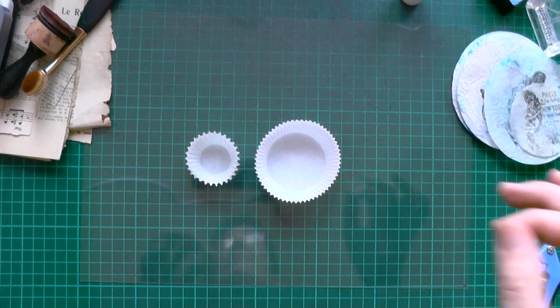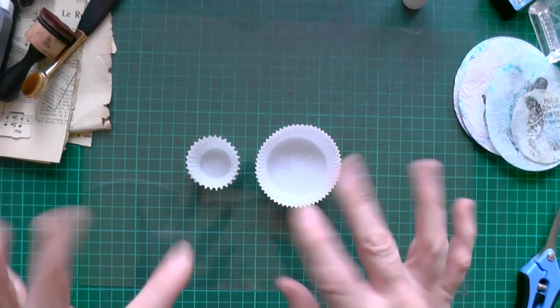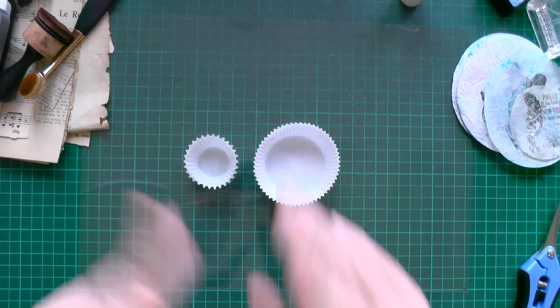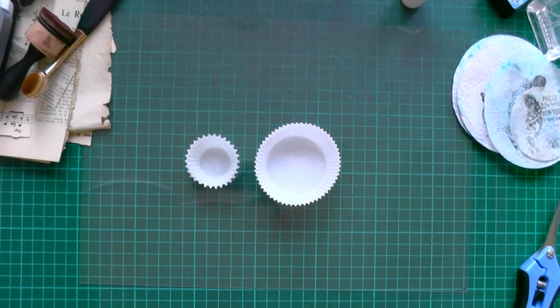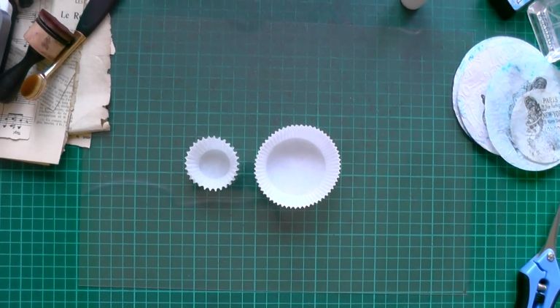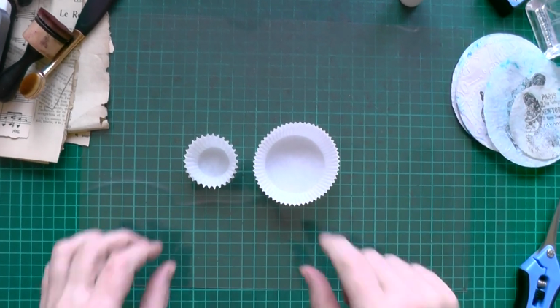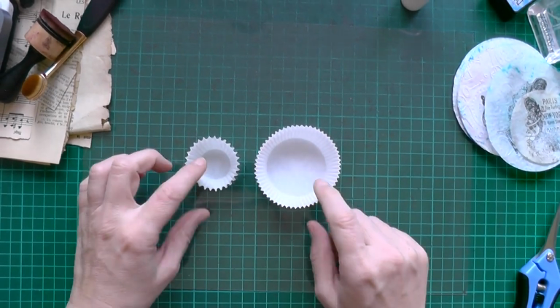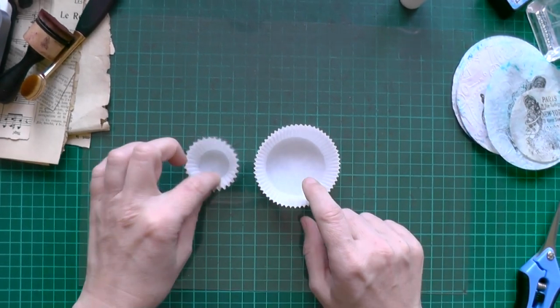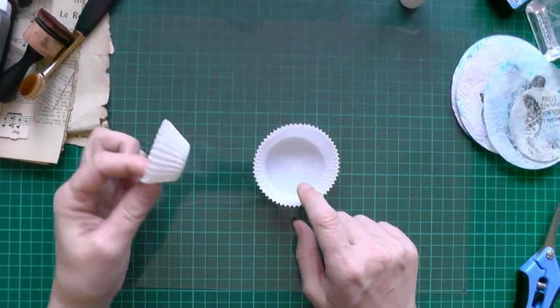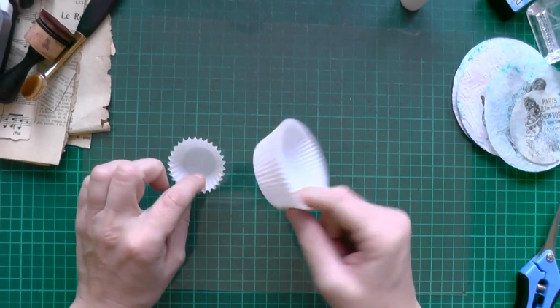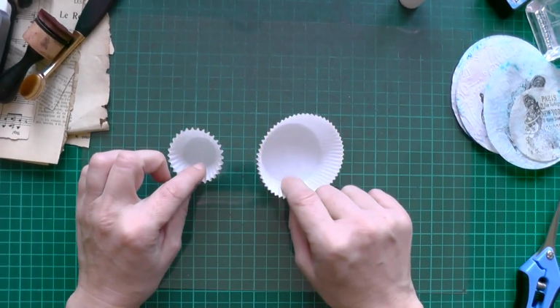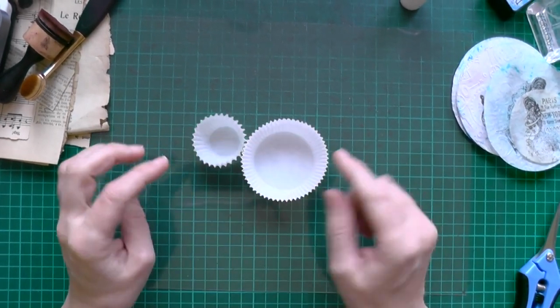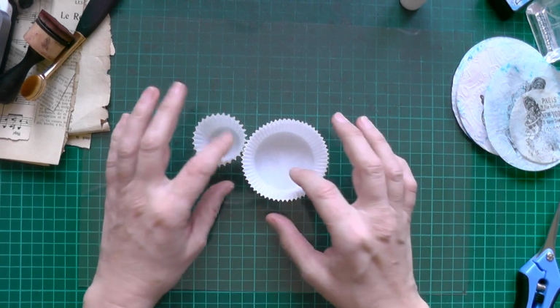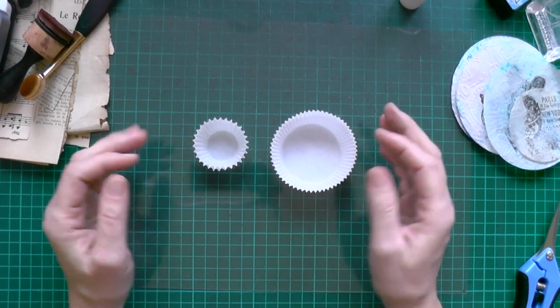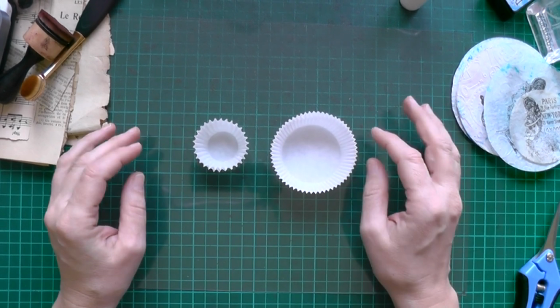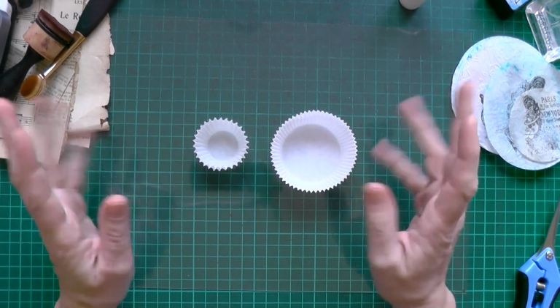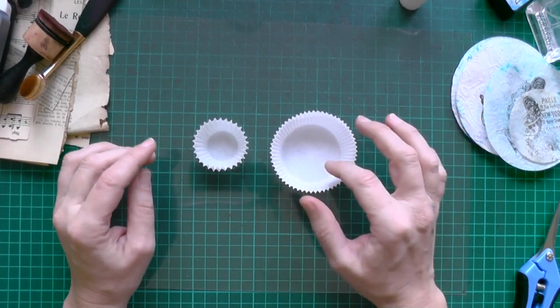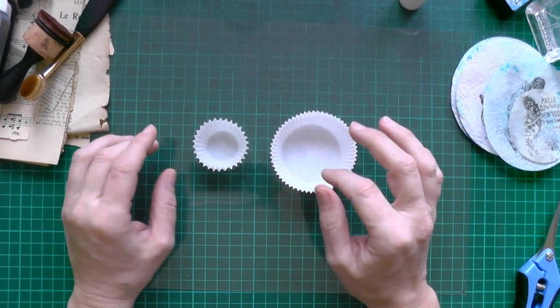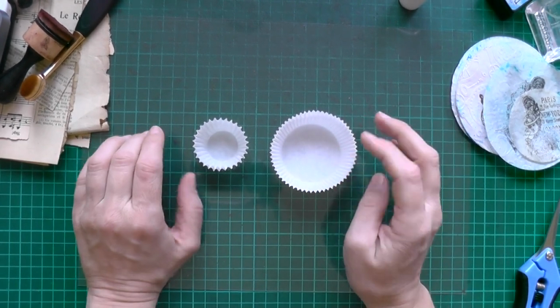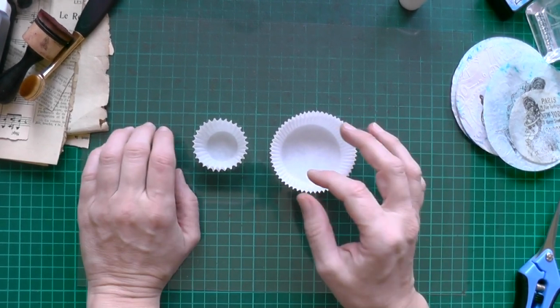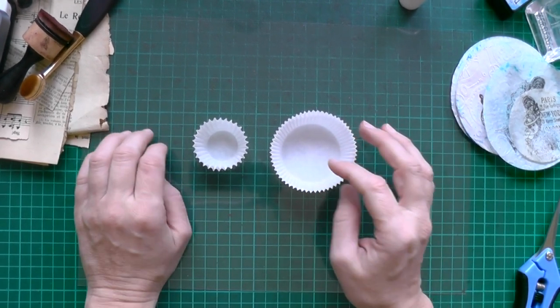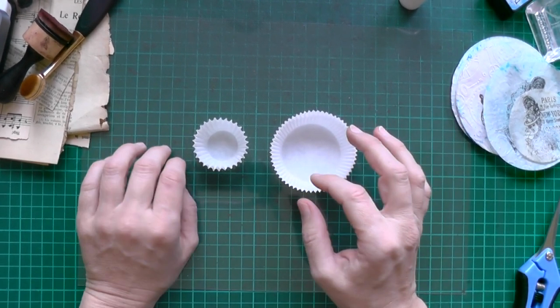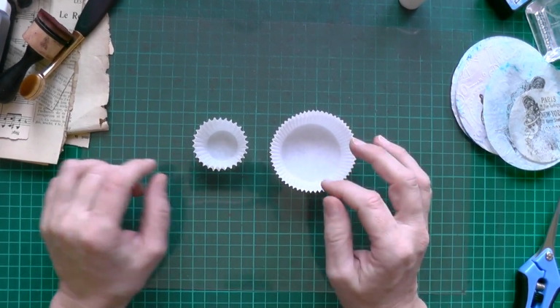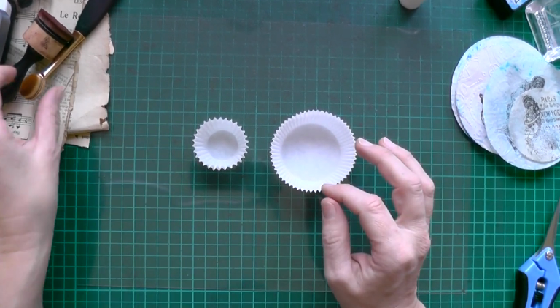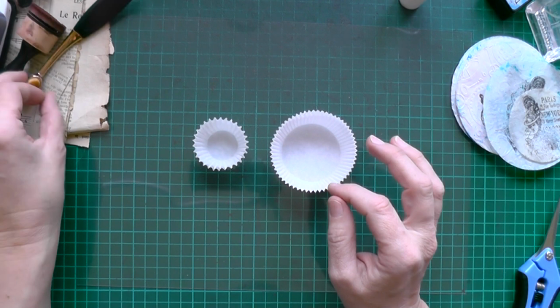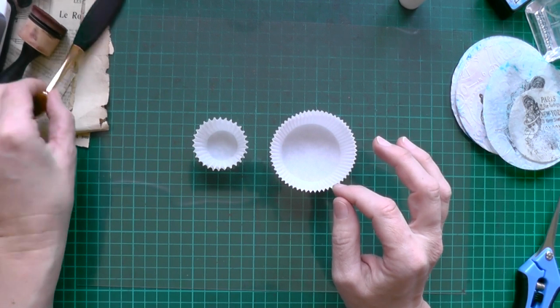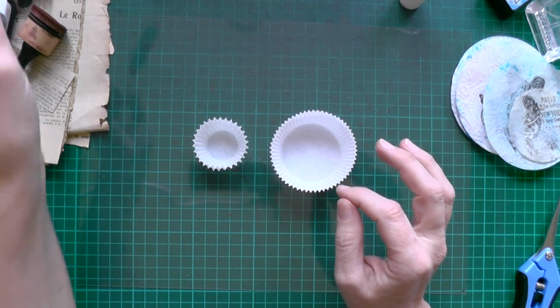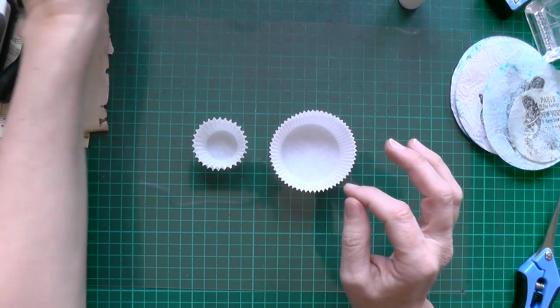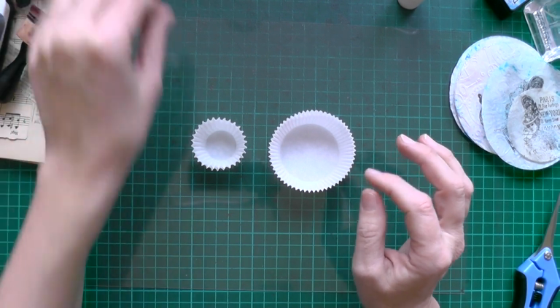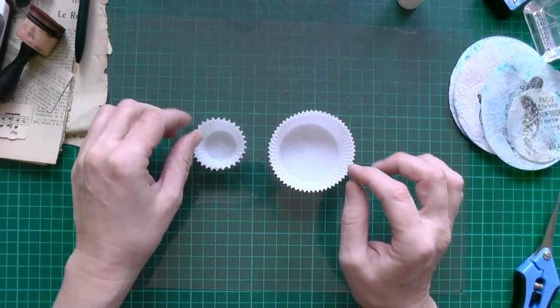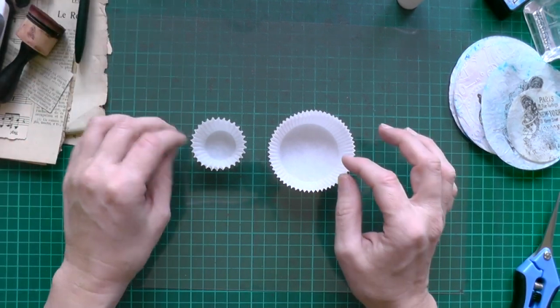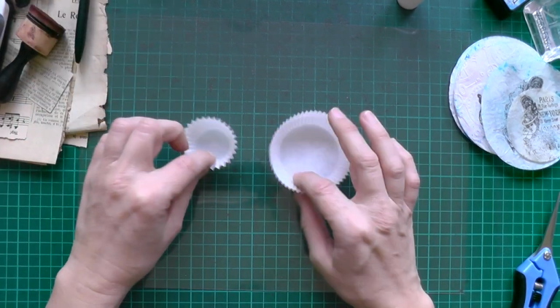Hello! I found those cups in my stash and I had an idea how to alter them and embellish them a little bit.